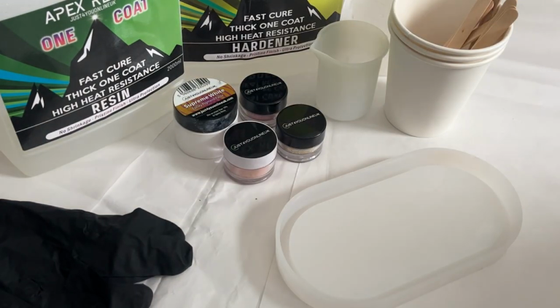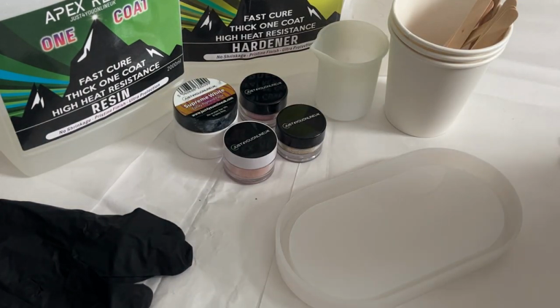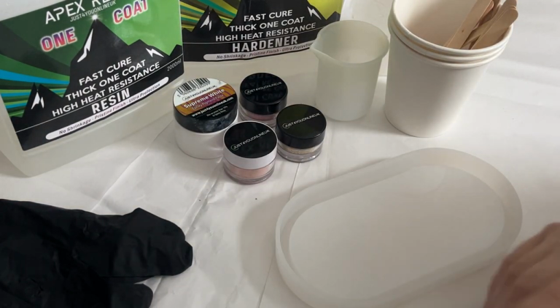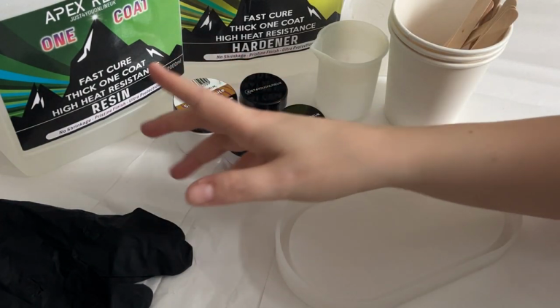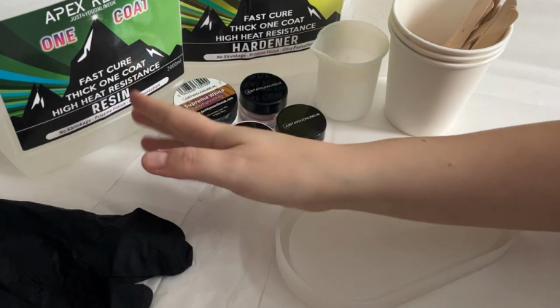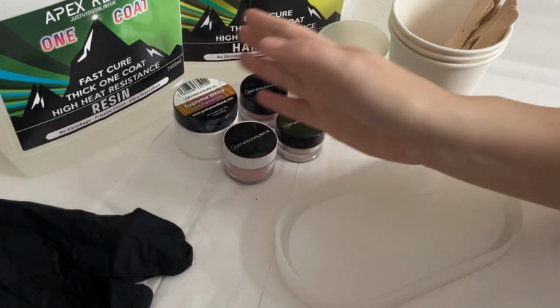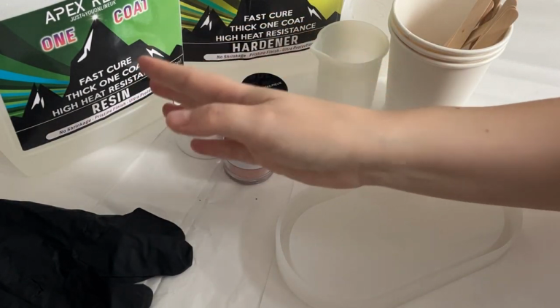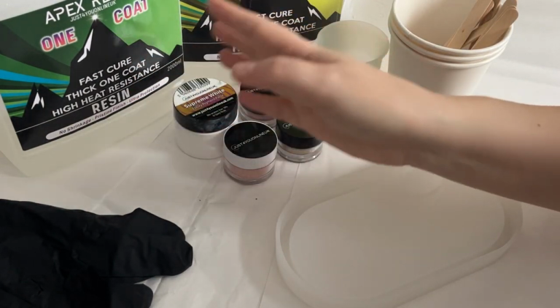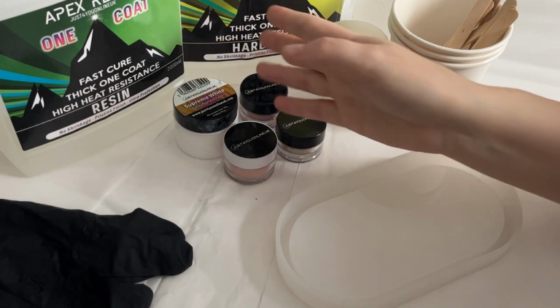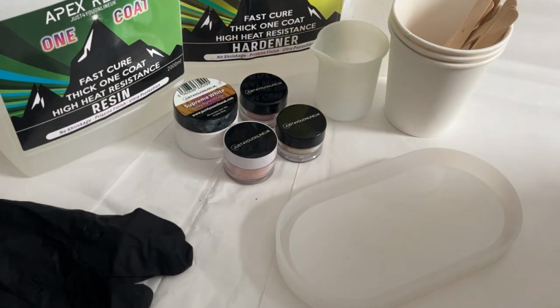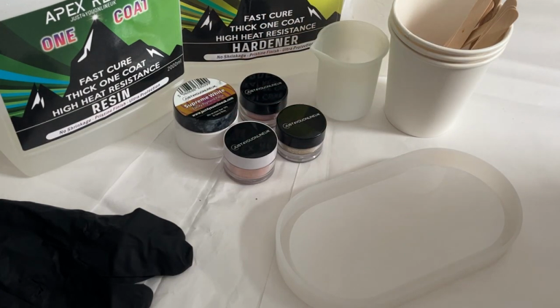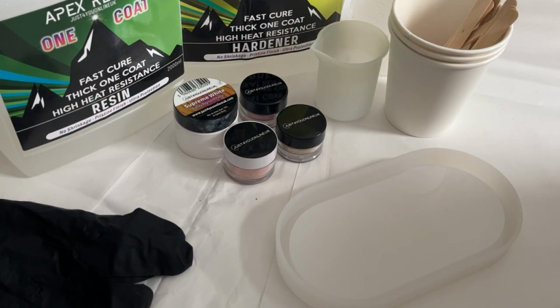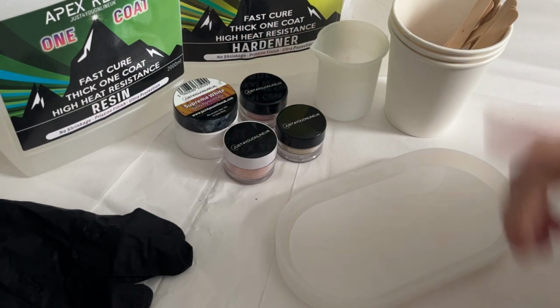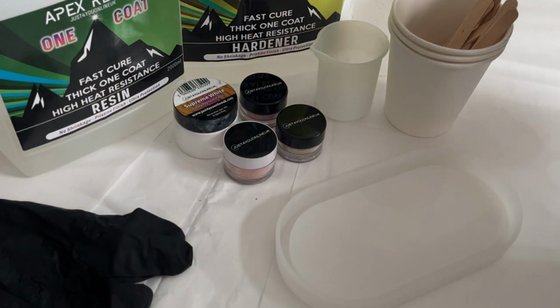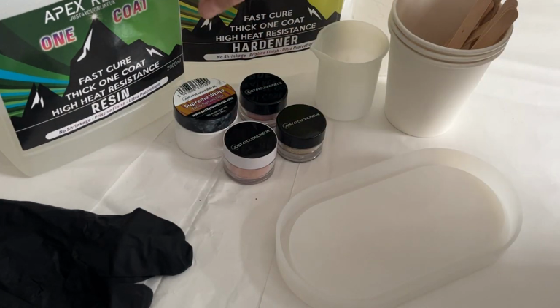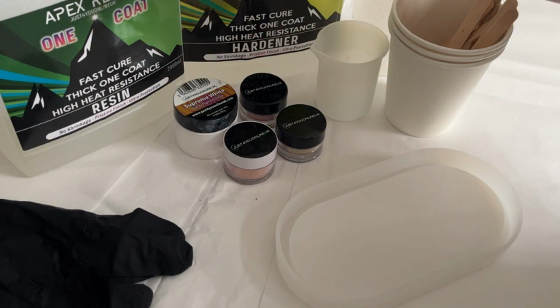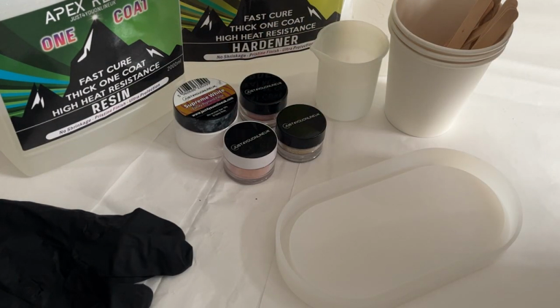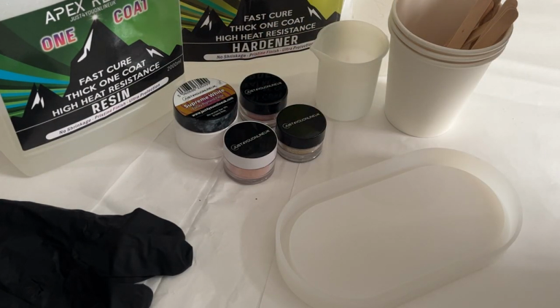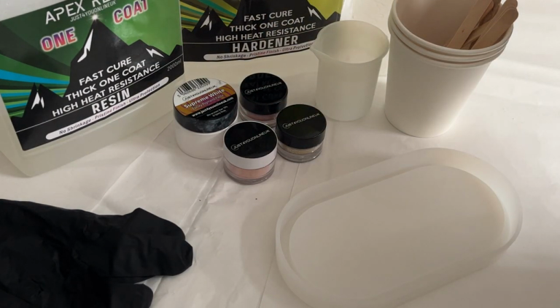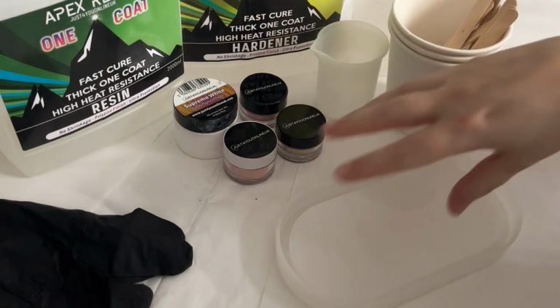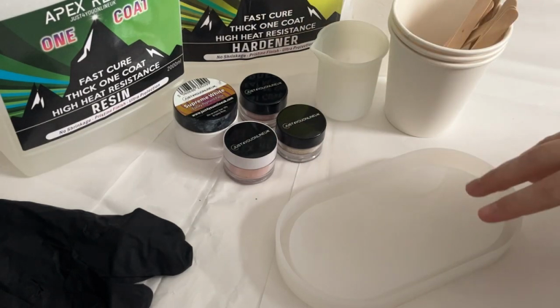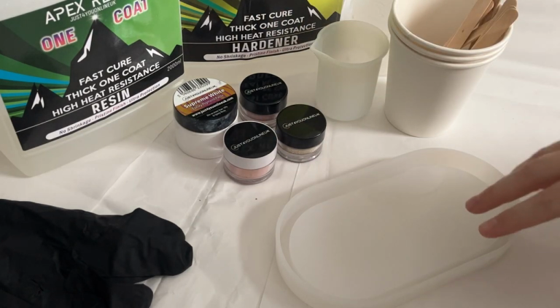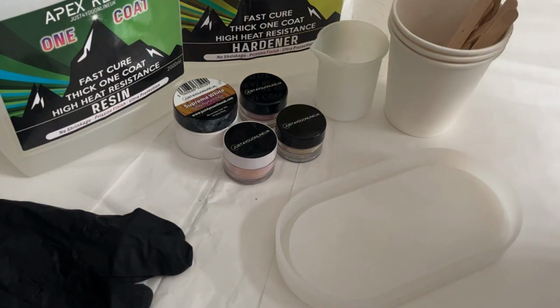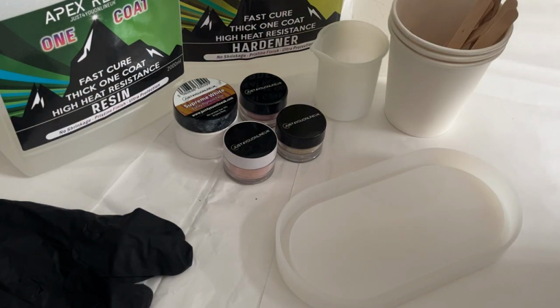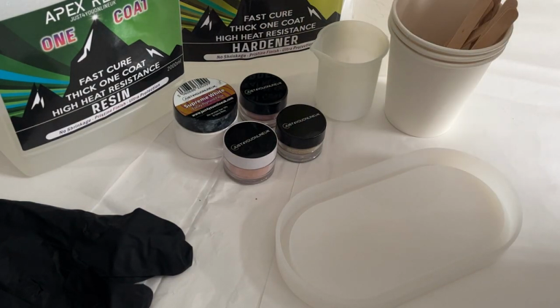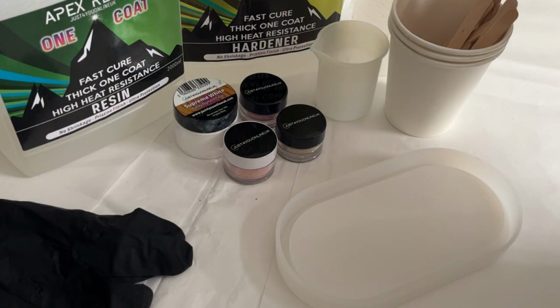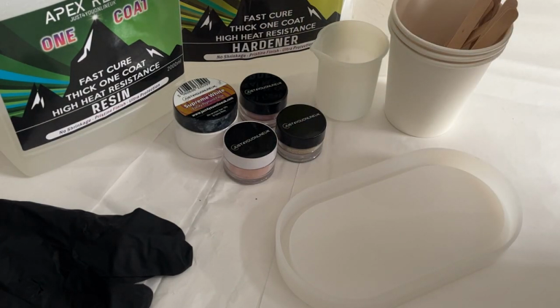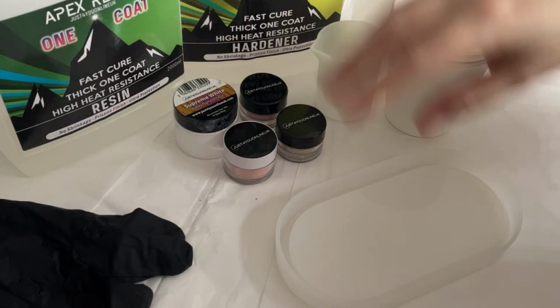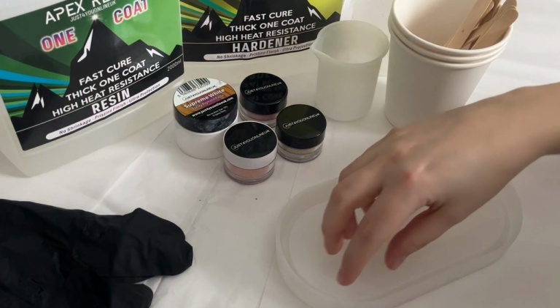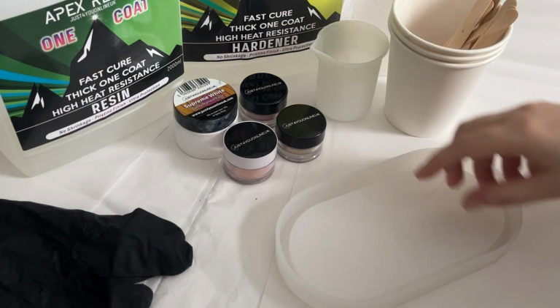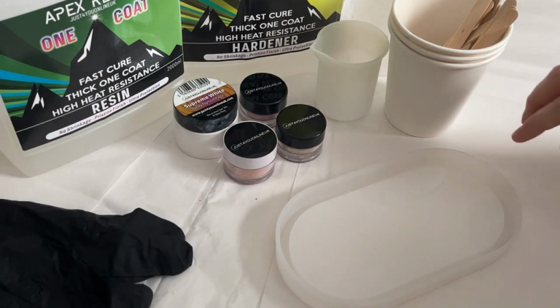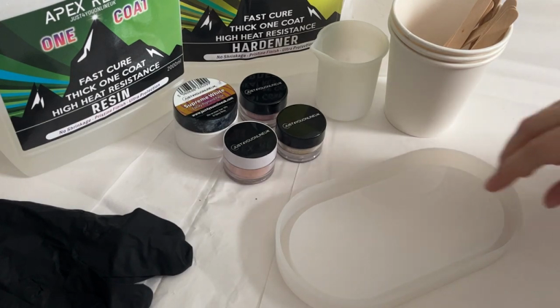The products I've got ready: I've got the one coat resin, which is the high viscosity resin from Just For You Online. This one is perfect when you want to have a defined shape within your make. For a swirl, this one is going to be excellent because it's going to hold its own shape within the mould.